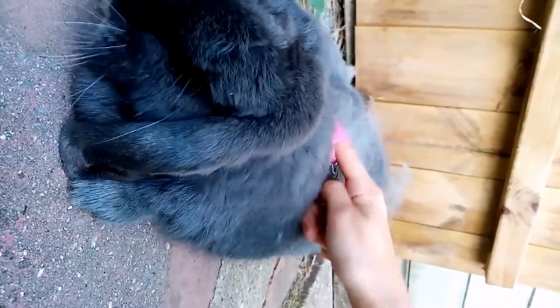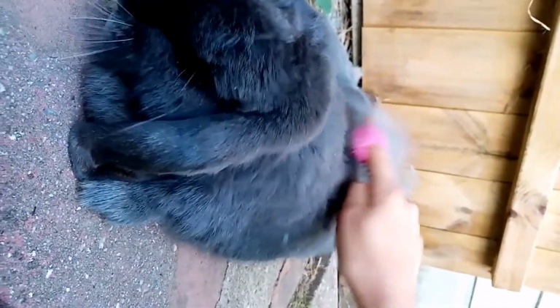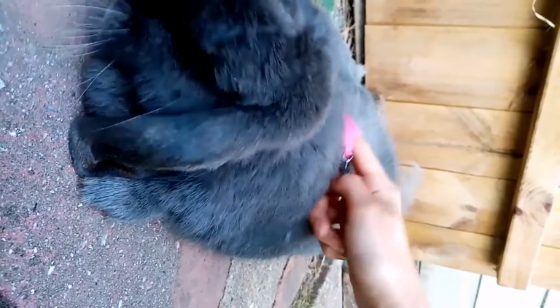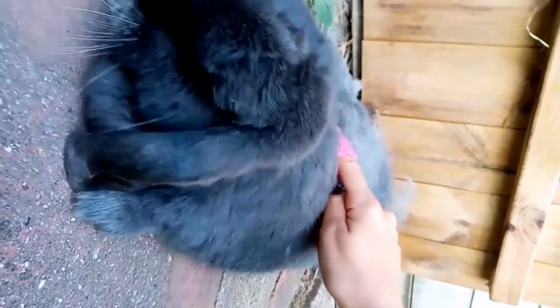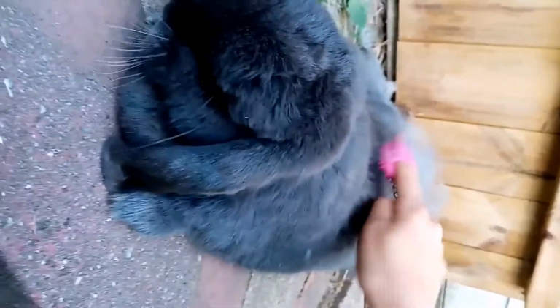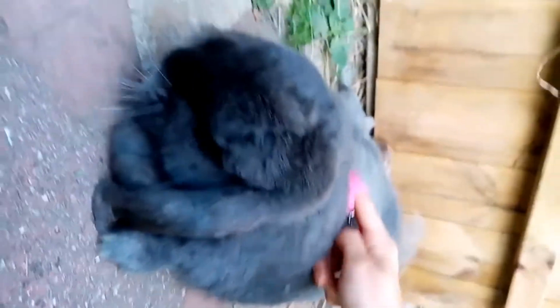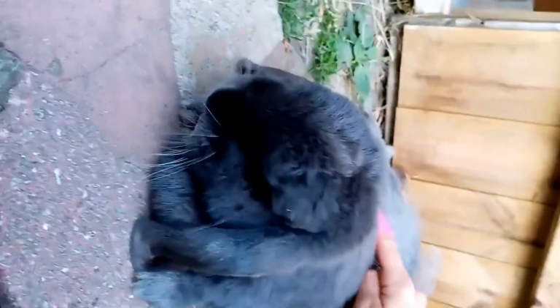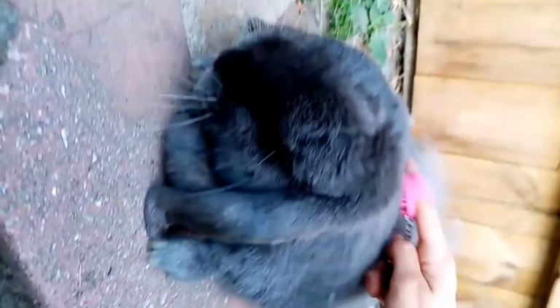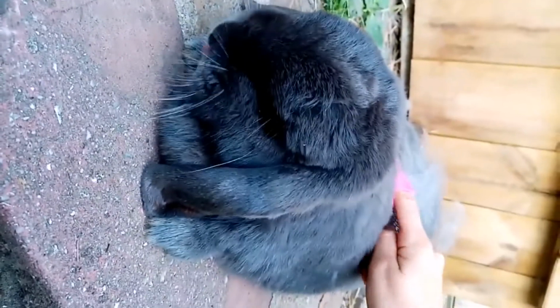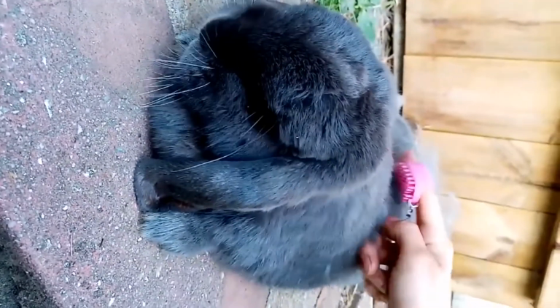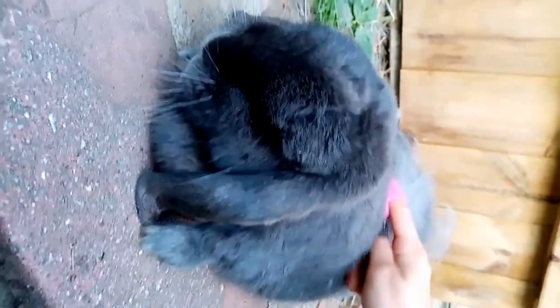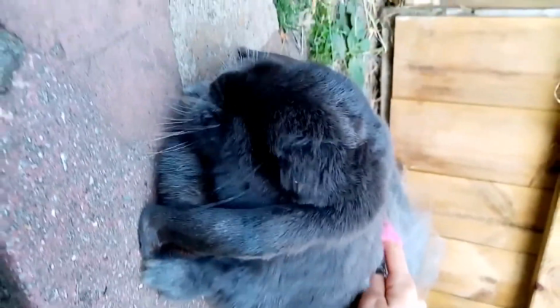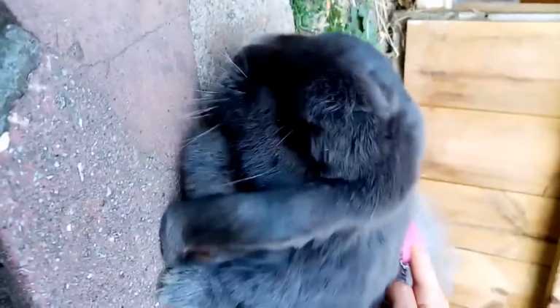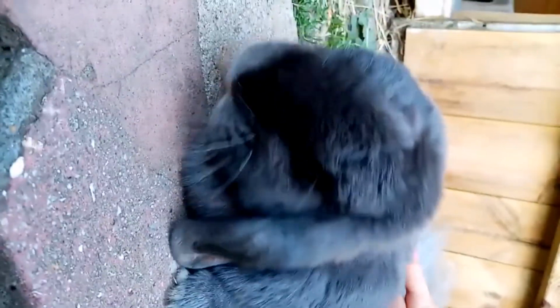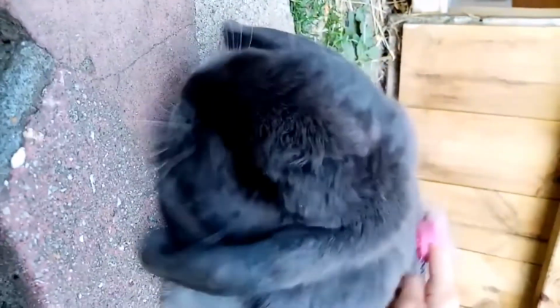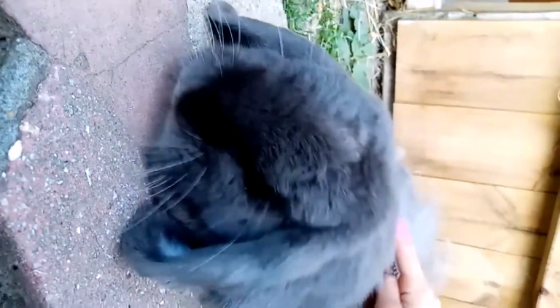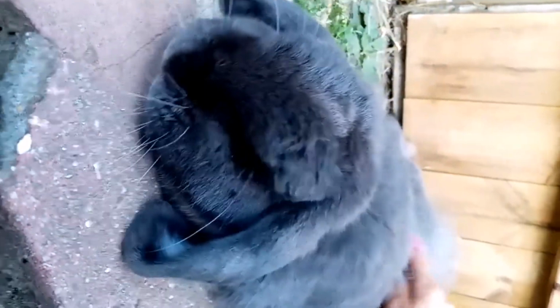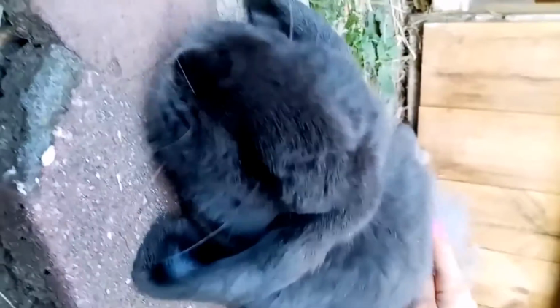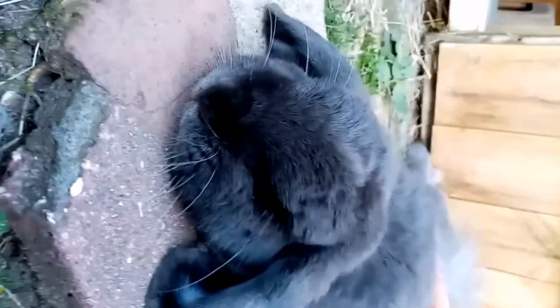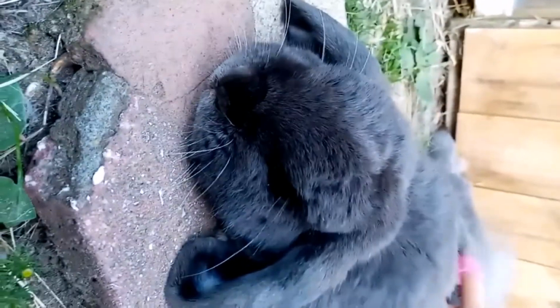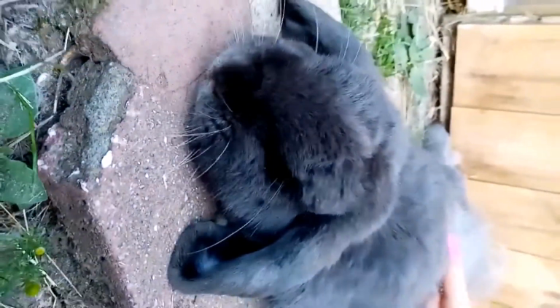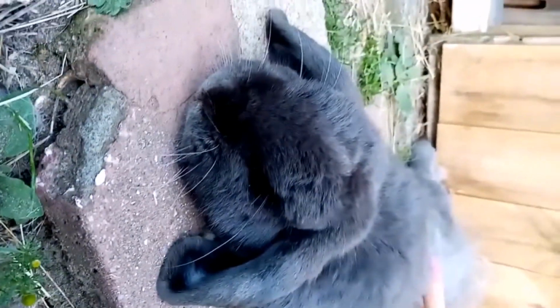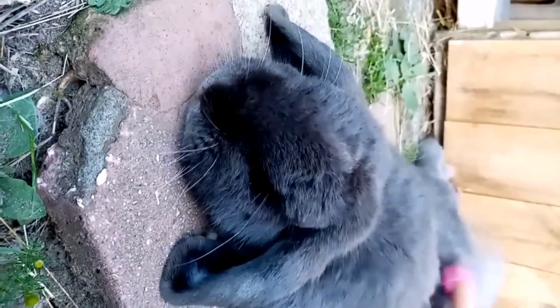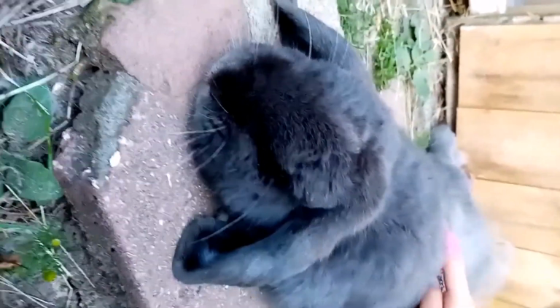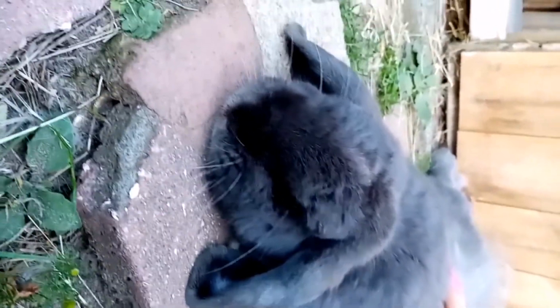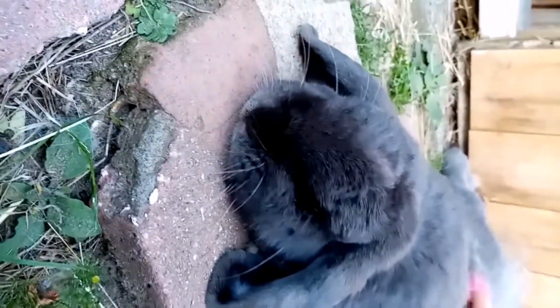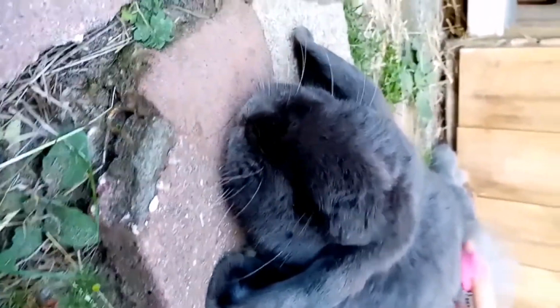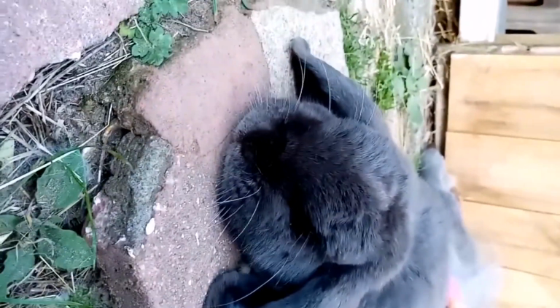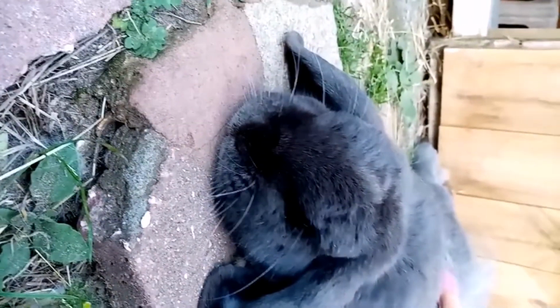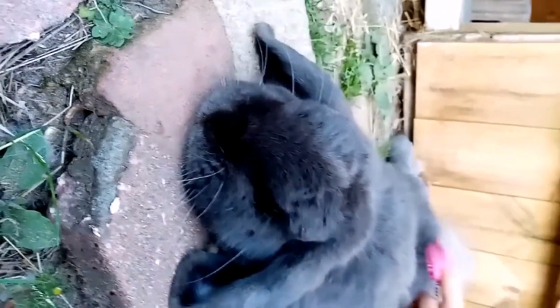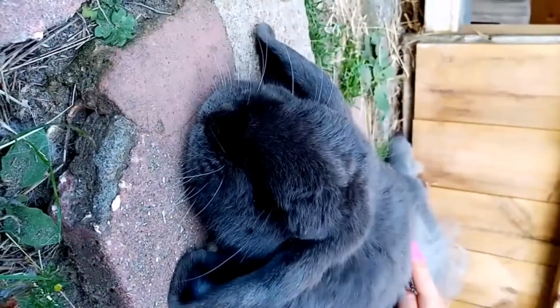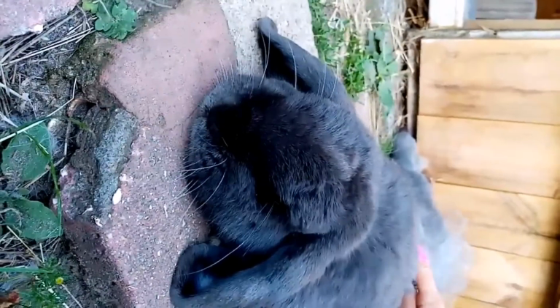Another important thing to add is to keep up the brushing, even when they are not molting. This will help them maintain confidence during grooming, and prevent hair blockages that can cause GI stasis.